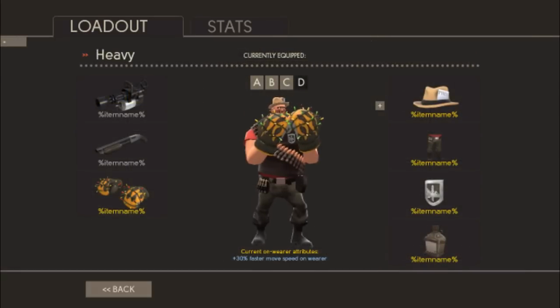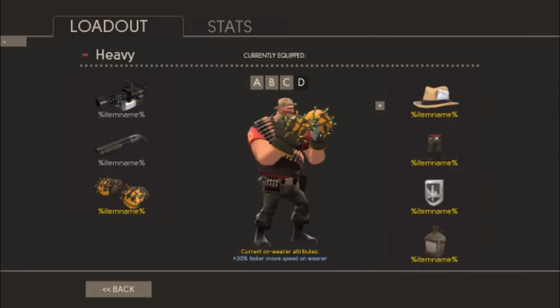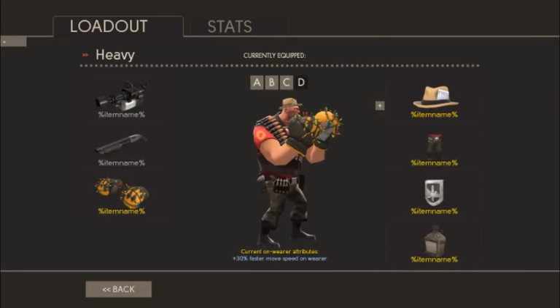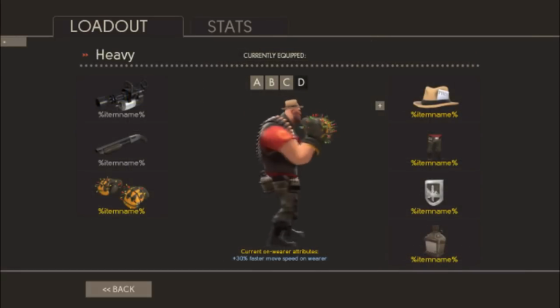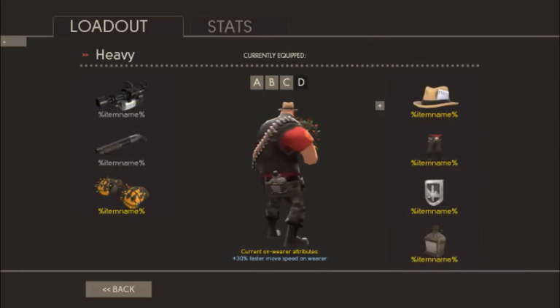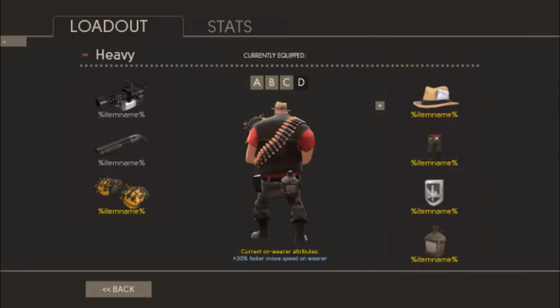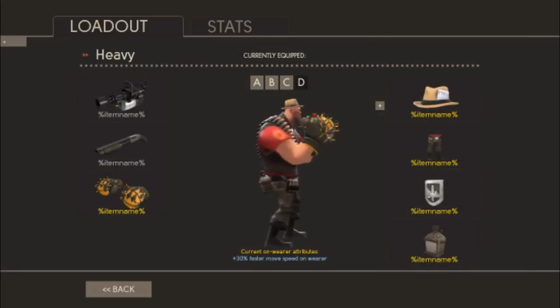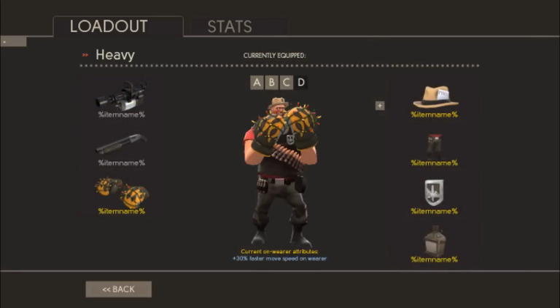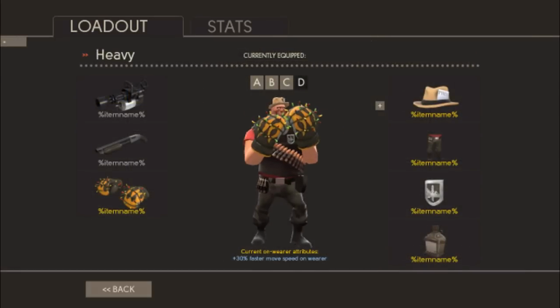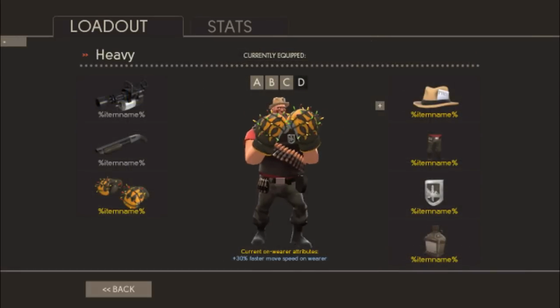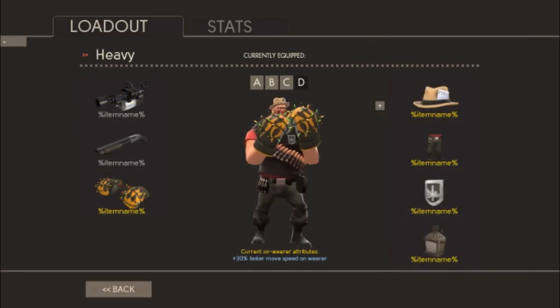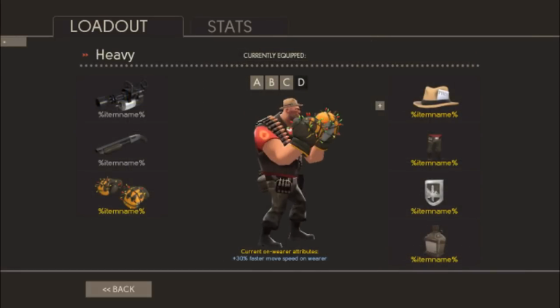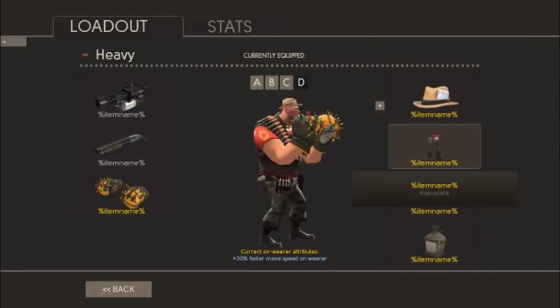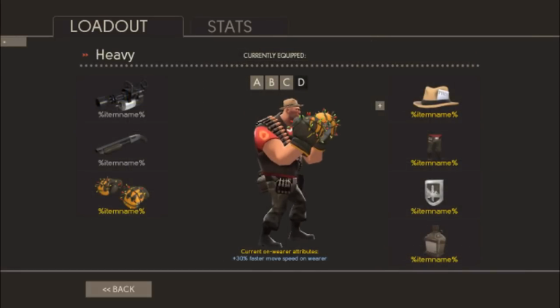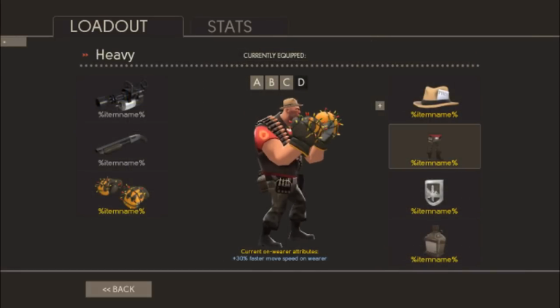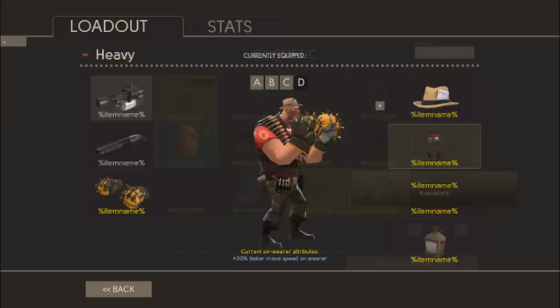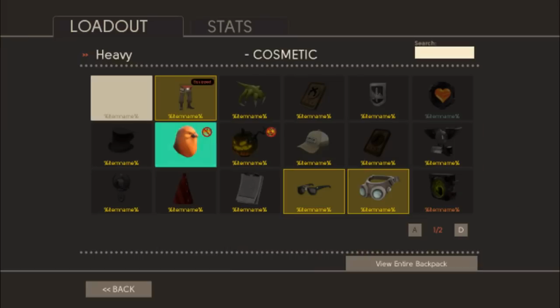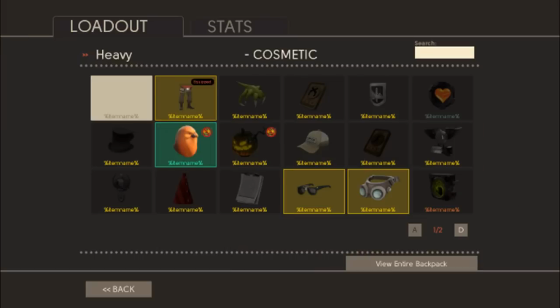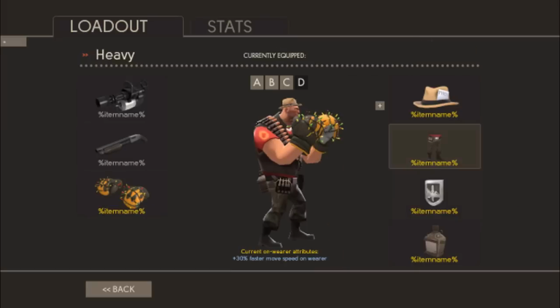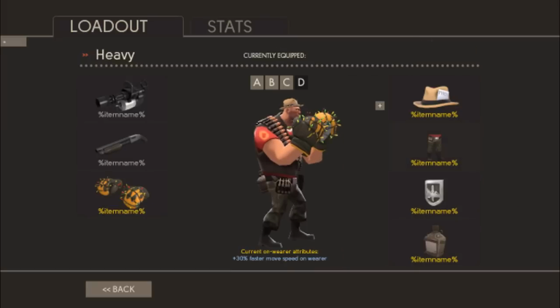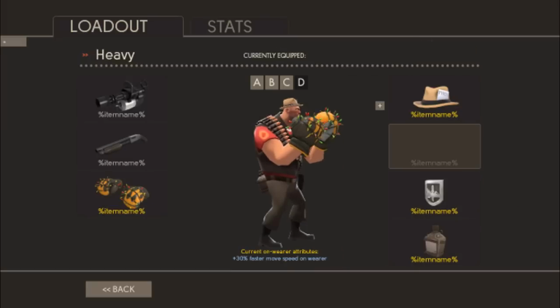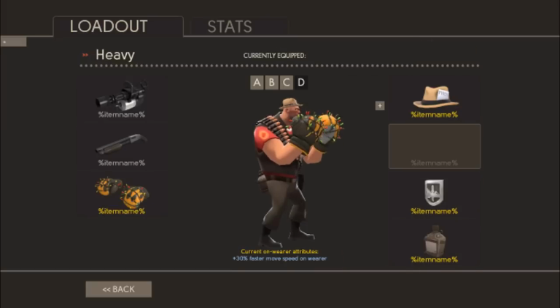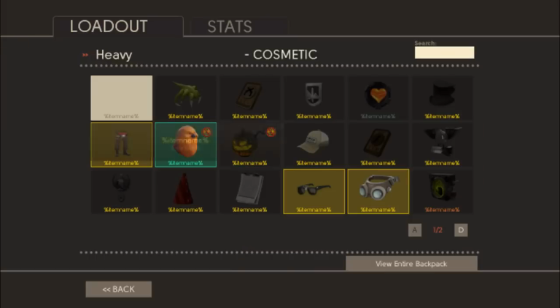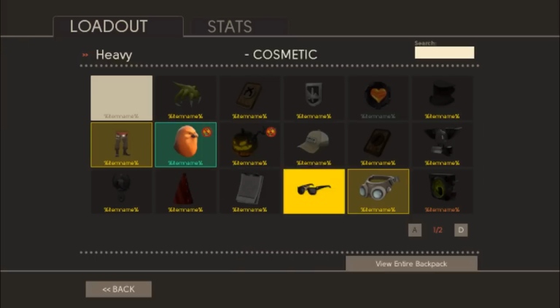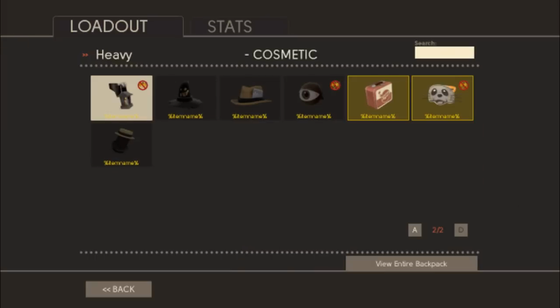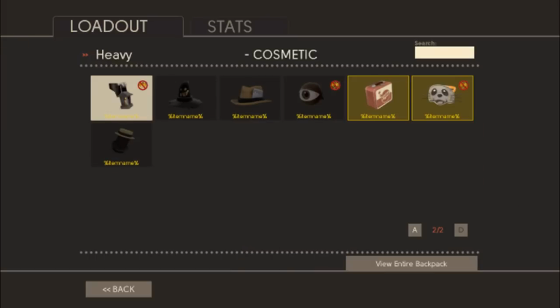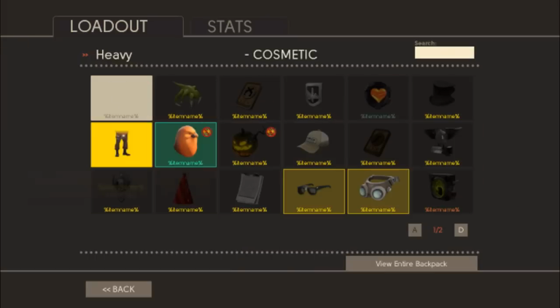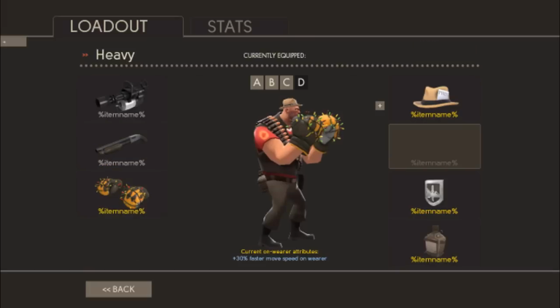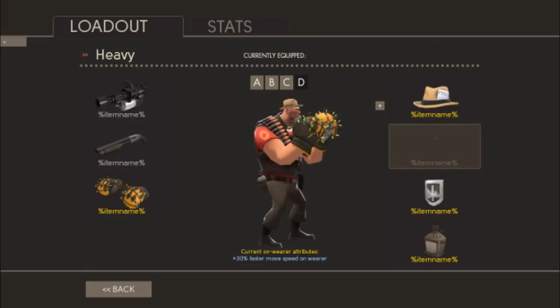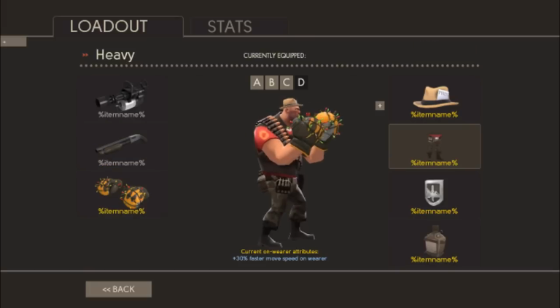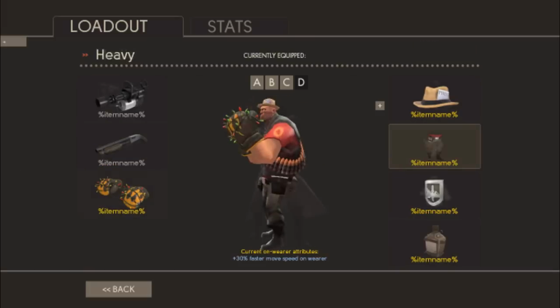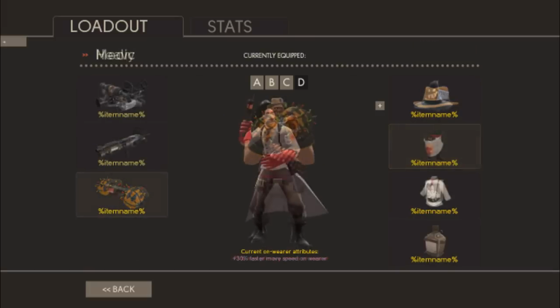So the Heavy - the pants are kind of camo'd out, and there are the bullets right there. That's the difference.